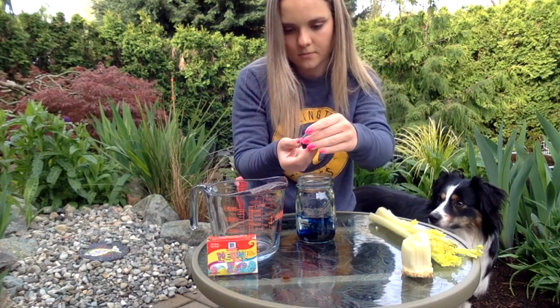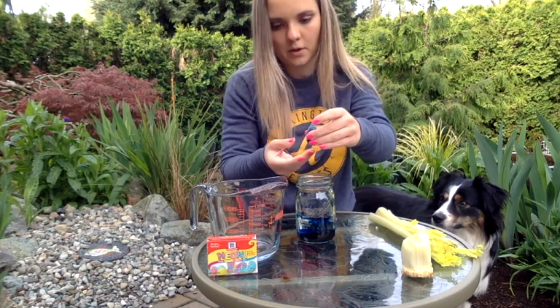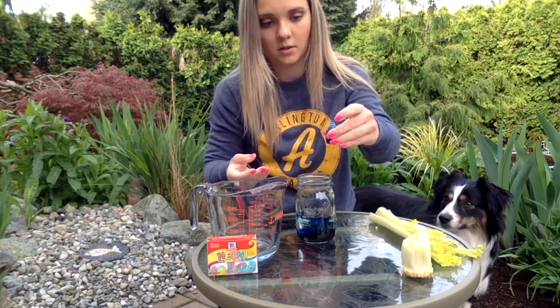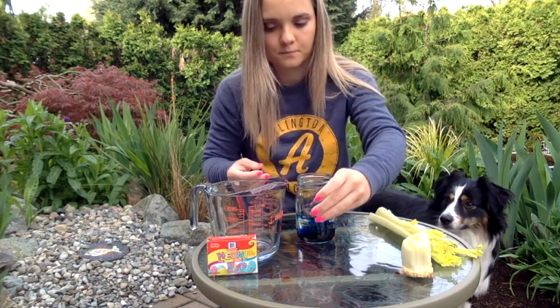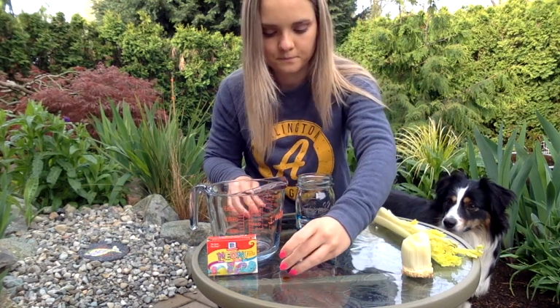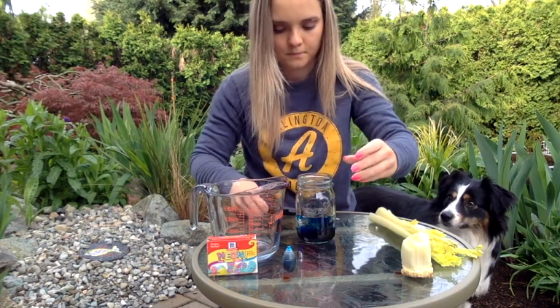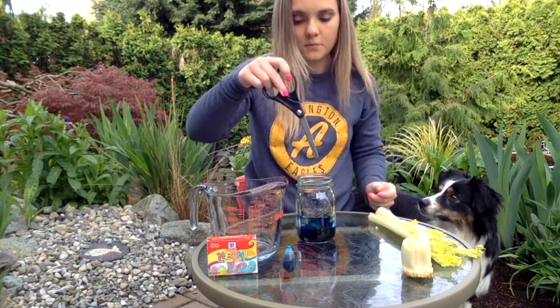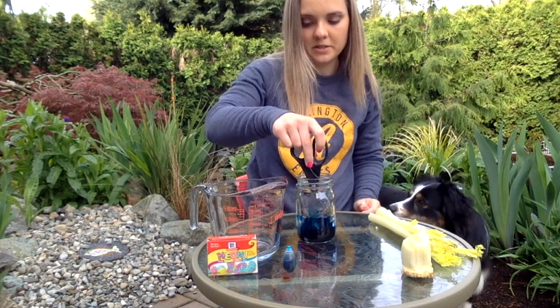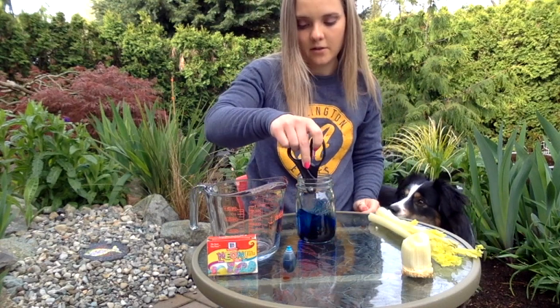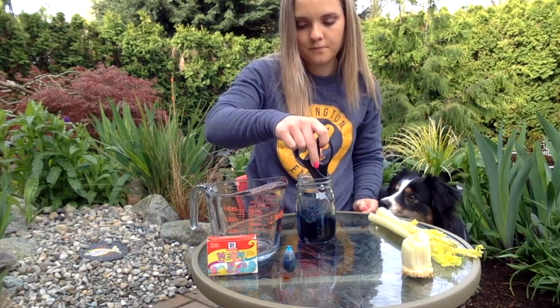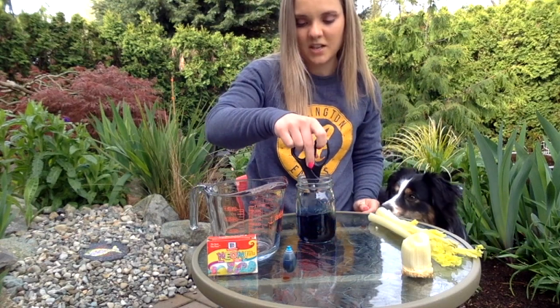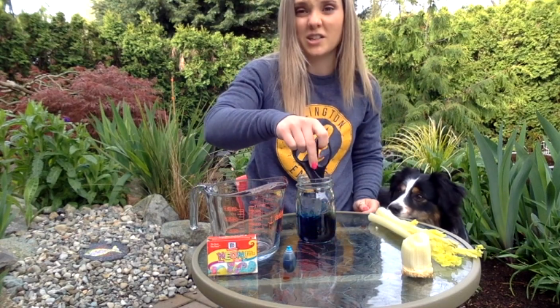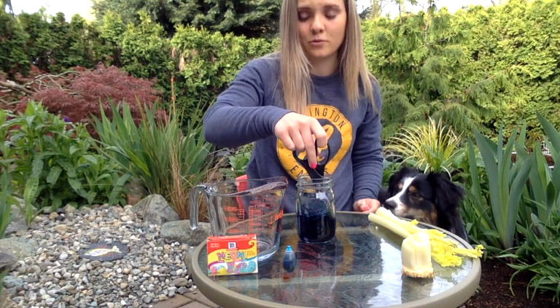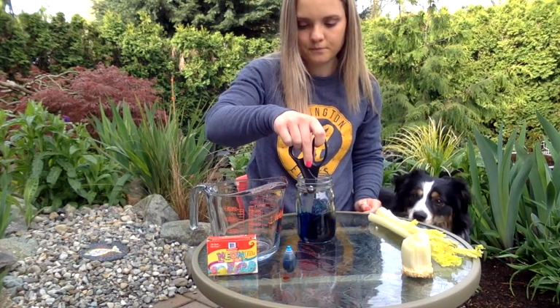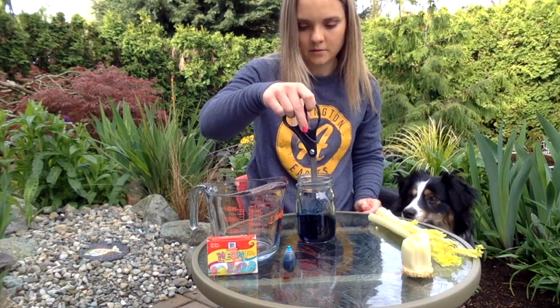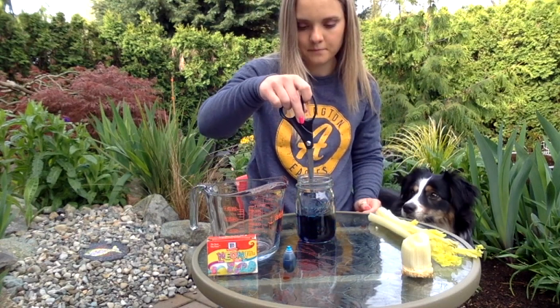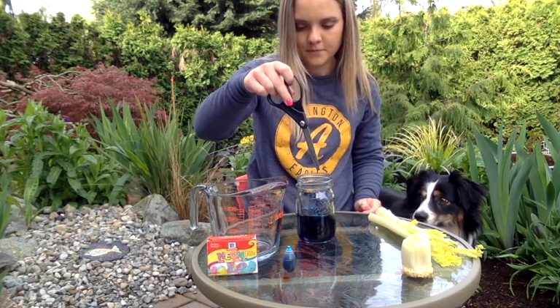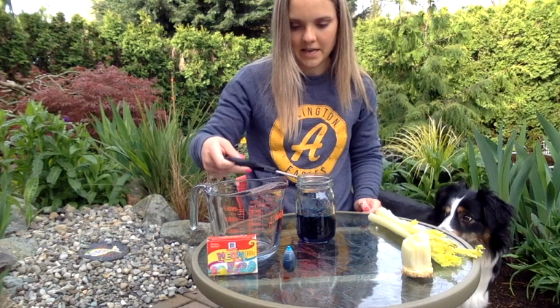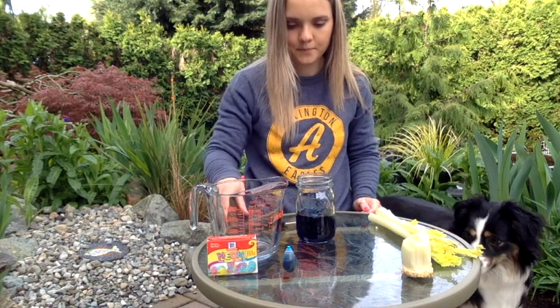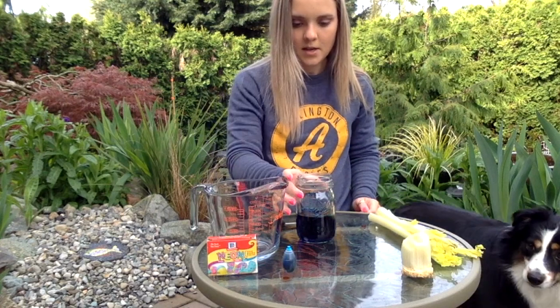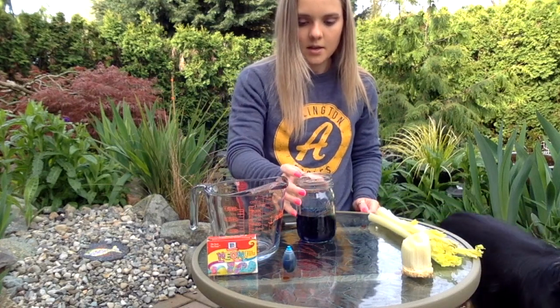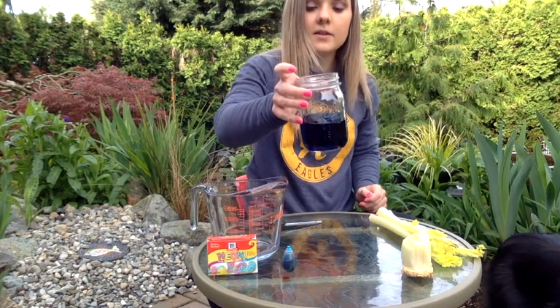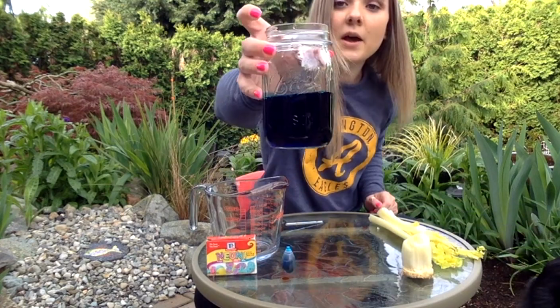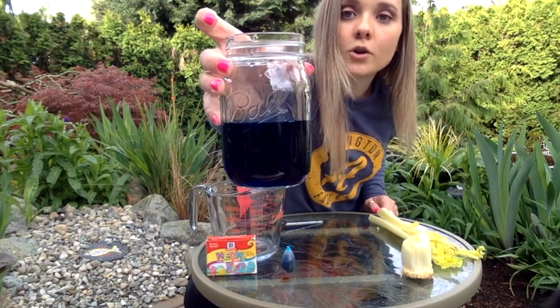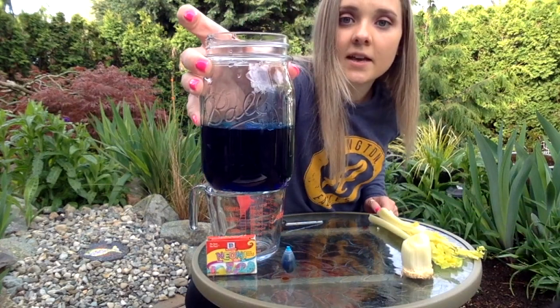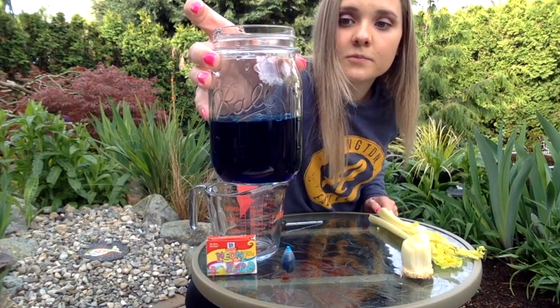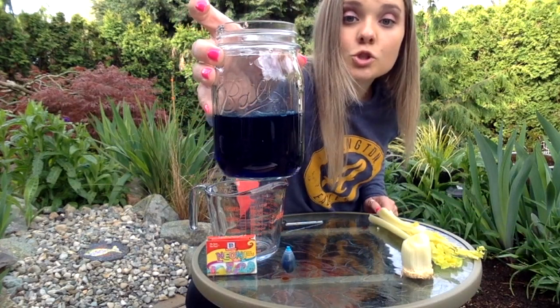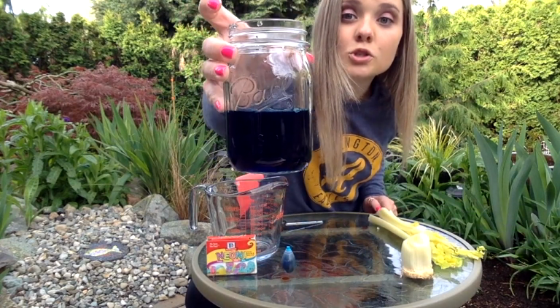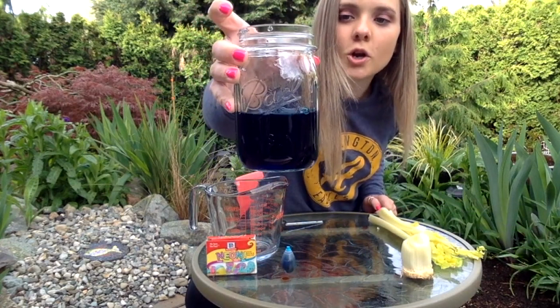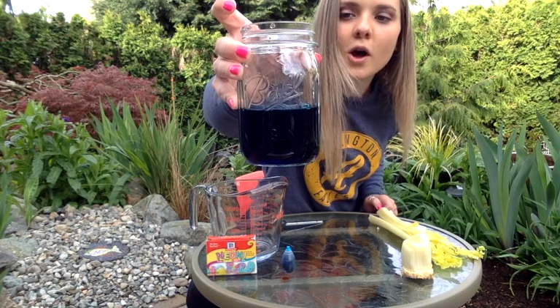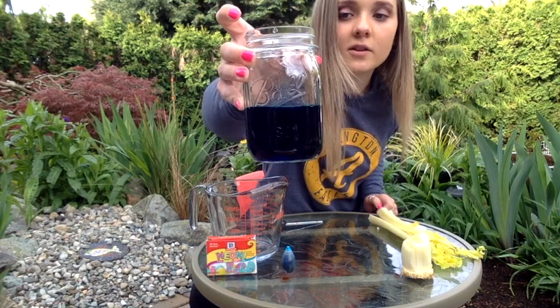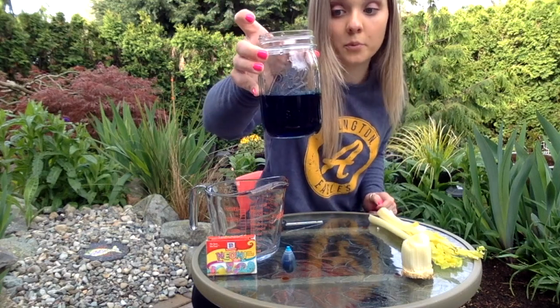Oh, I almost got 11! I'm just going to mix it together — I should have gotten a spoon. This is what our water looks like — it's a super dark blue color, I think it's very pretty.